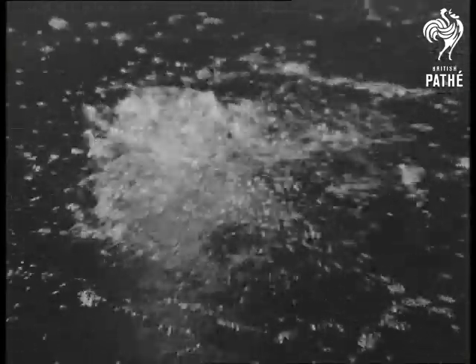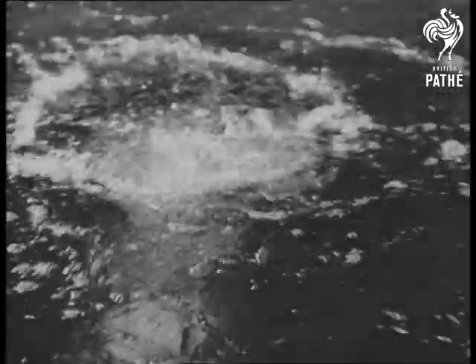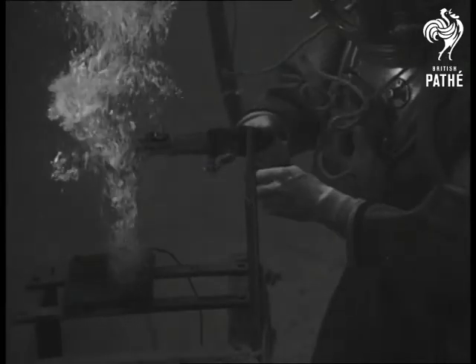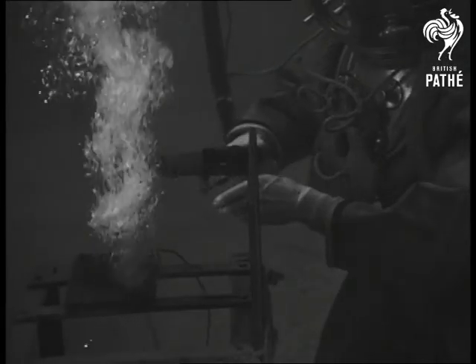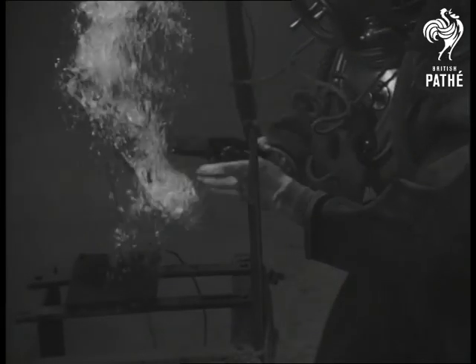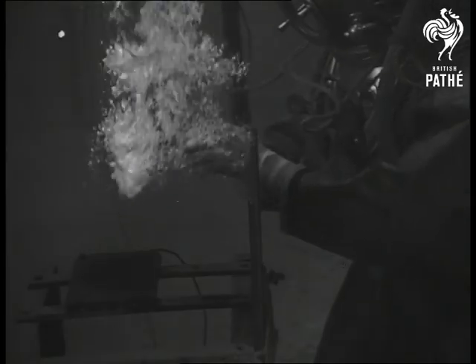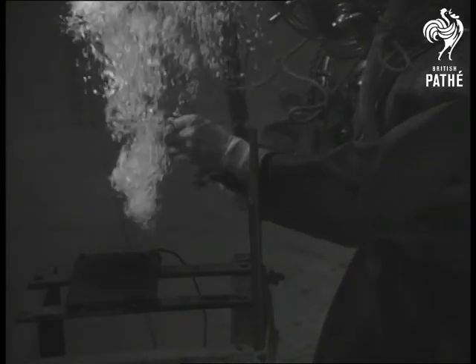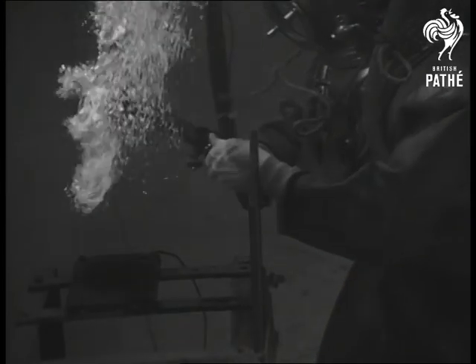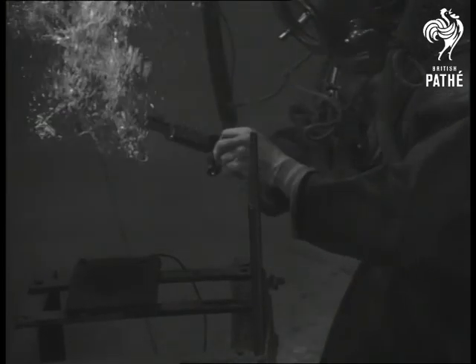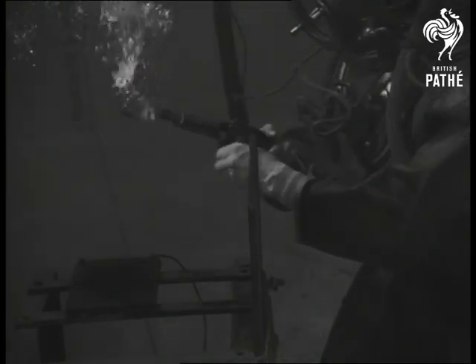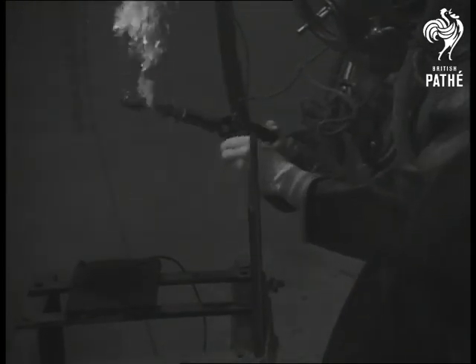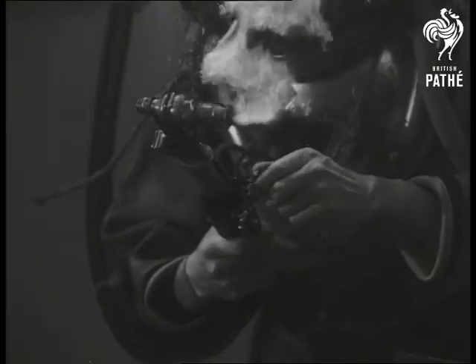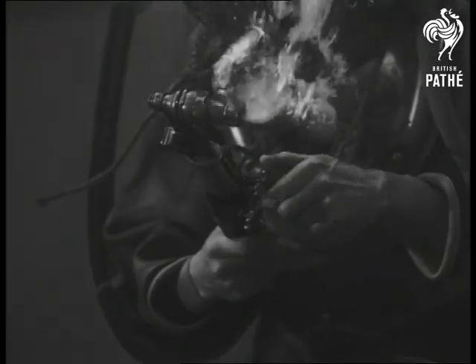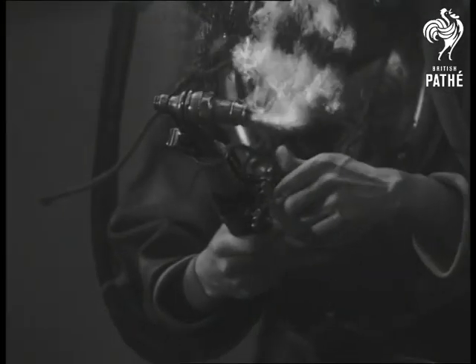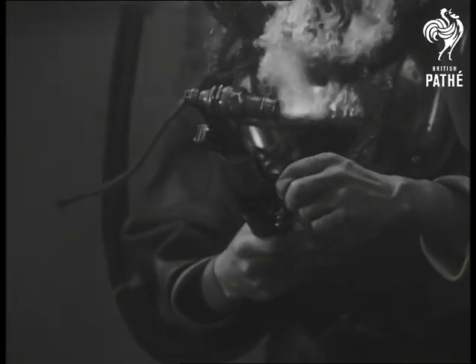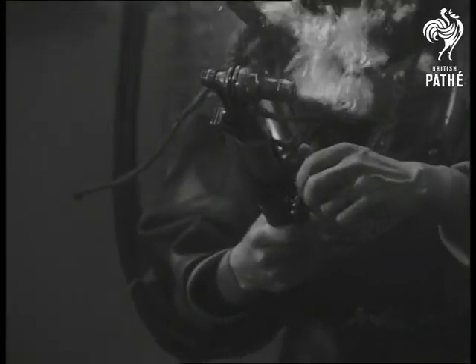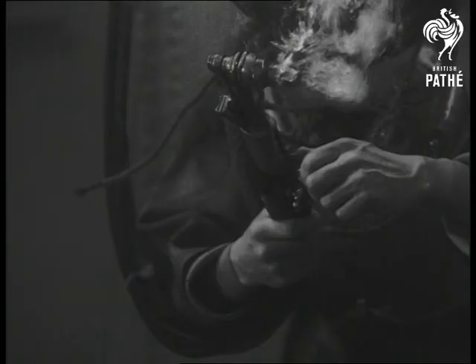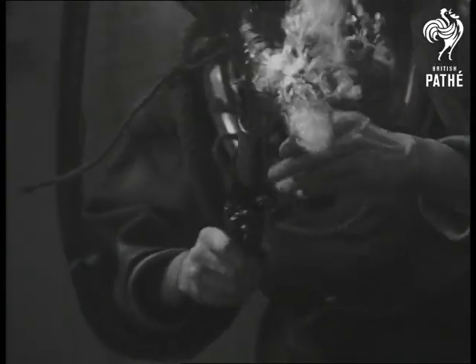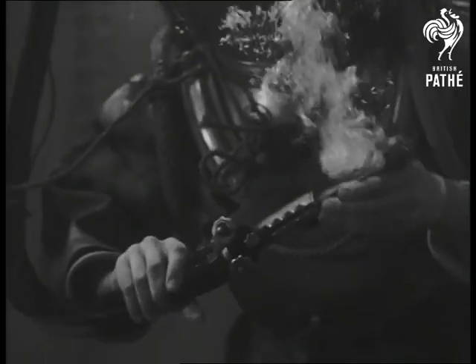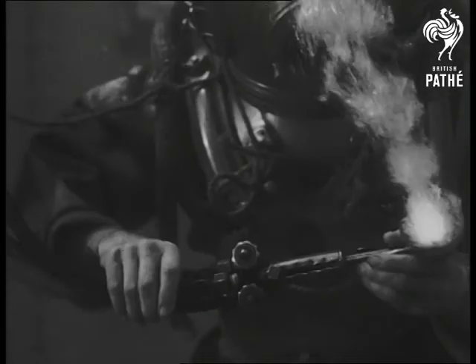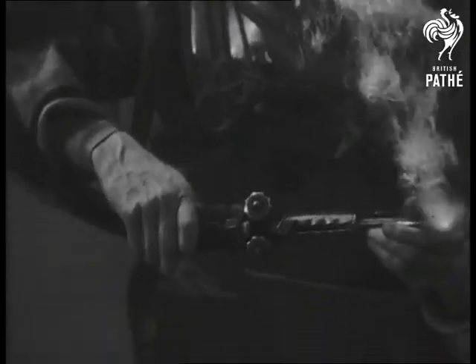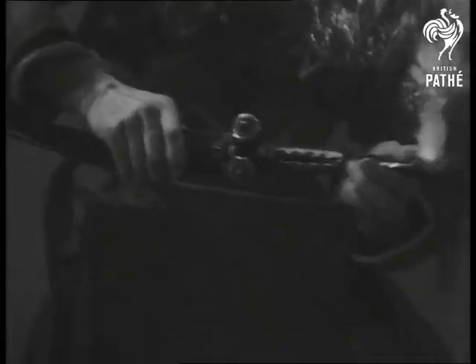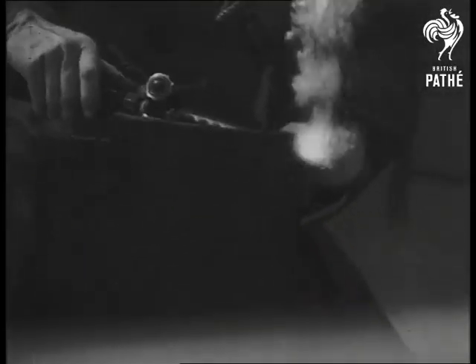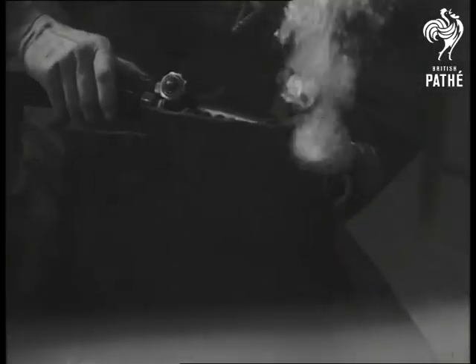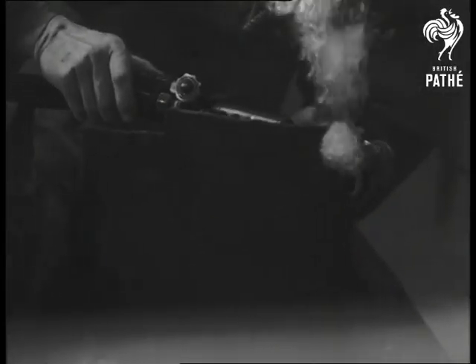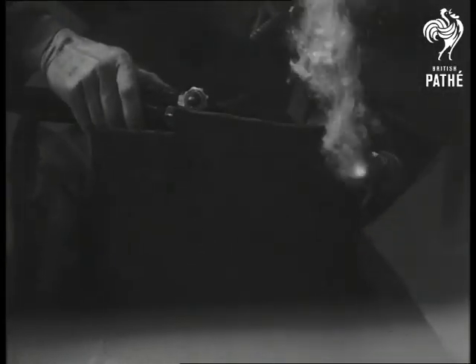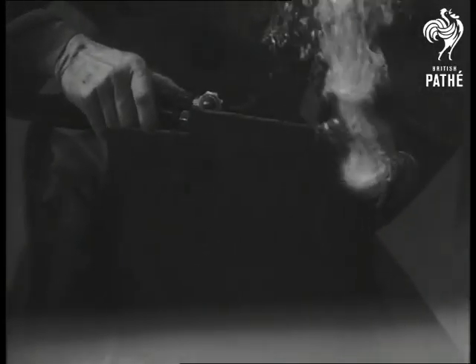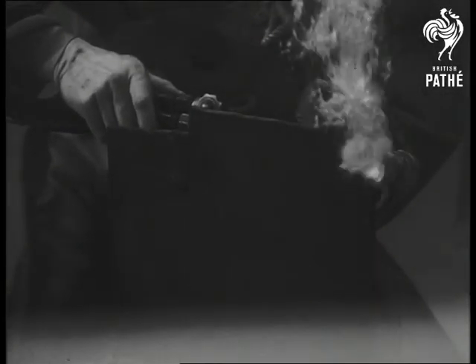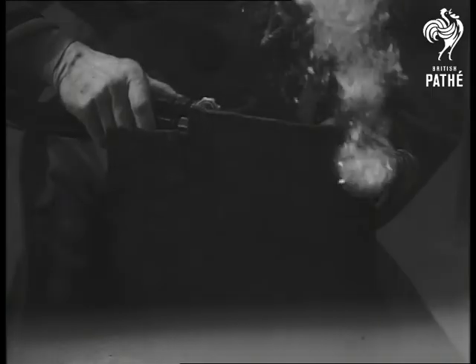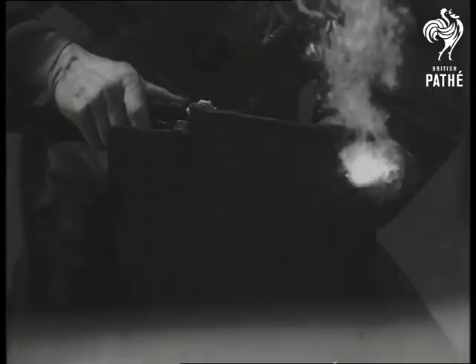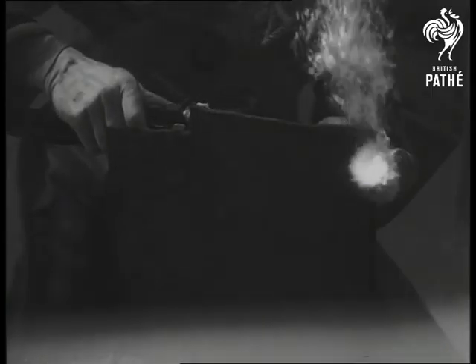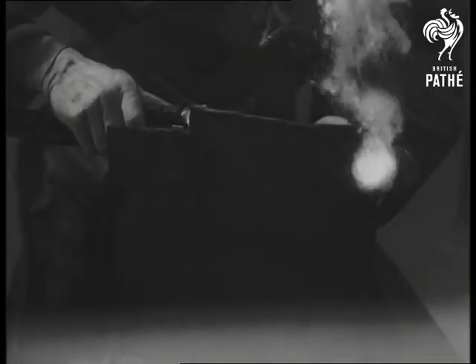You get the idea? You blow it out before you light it up. The torch is ignited underwater by an electrically operated striker plate.